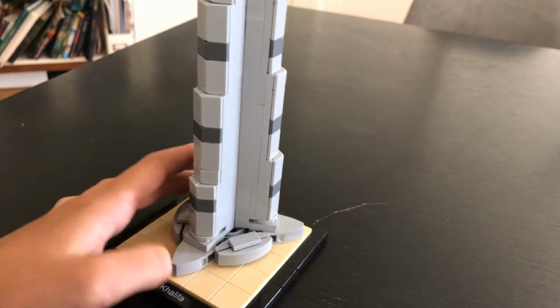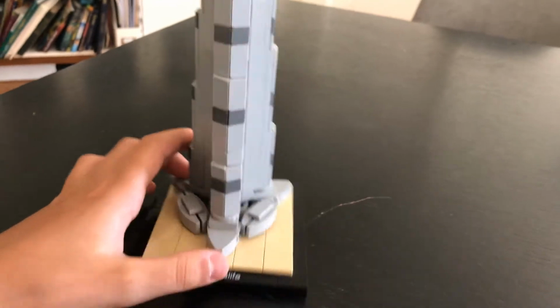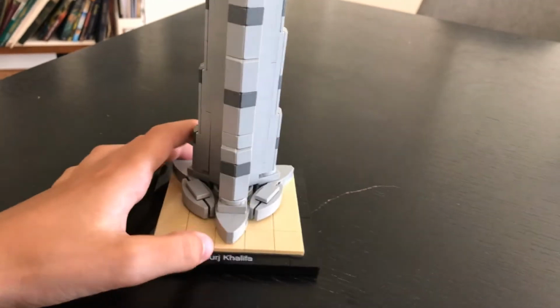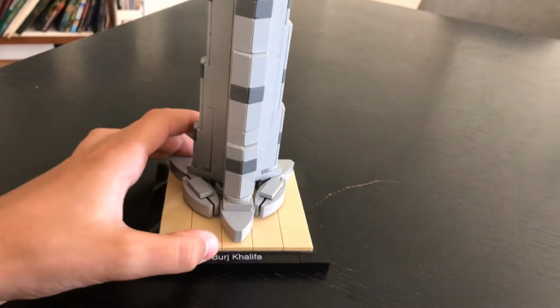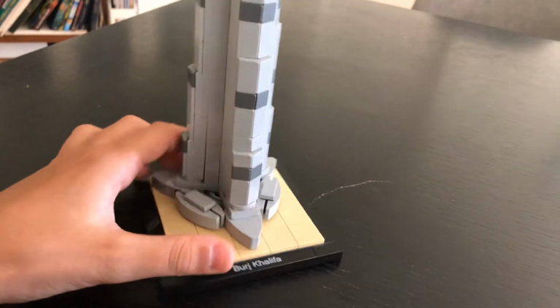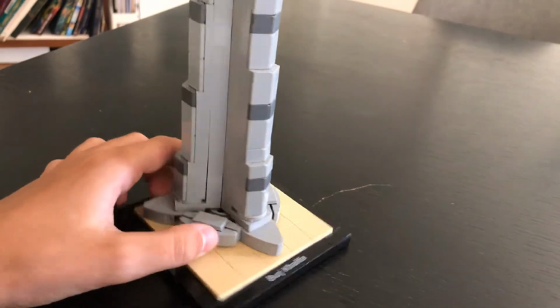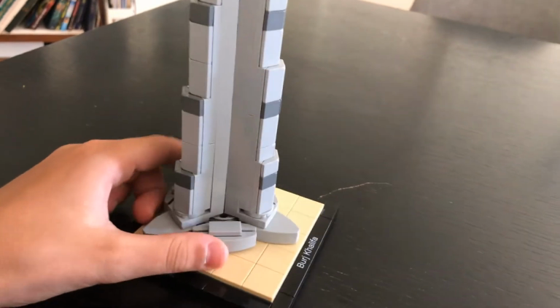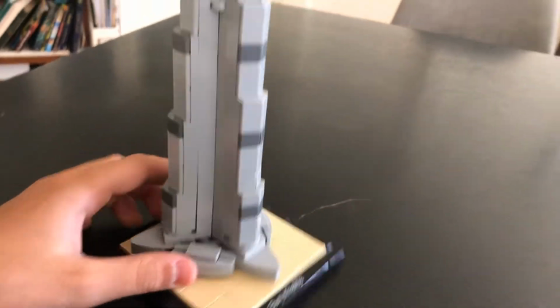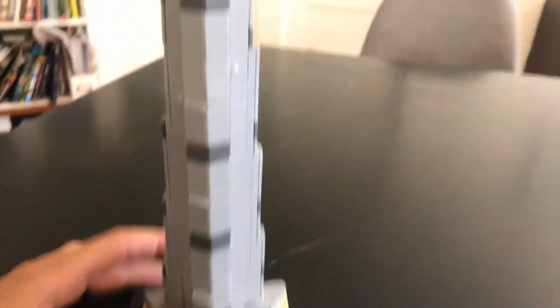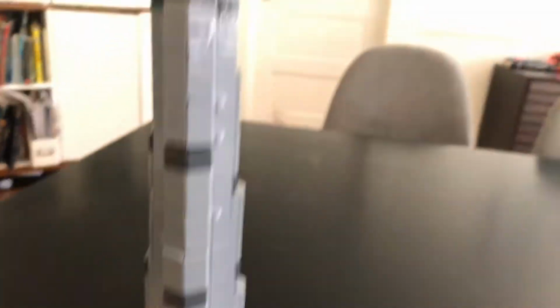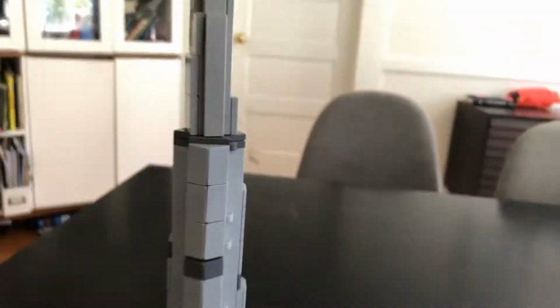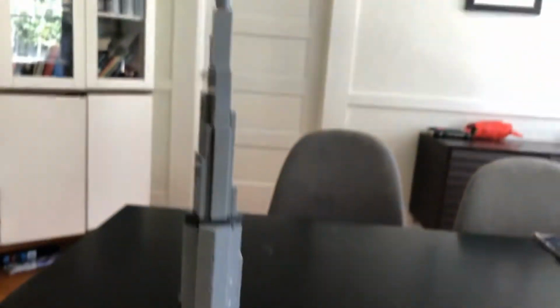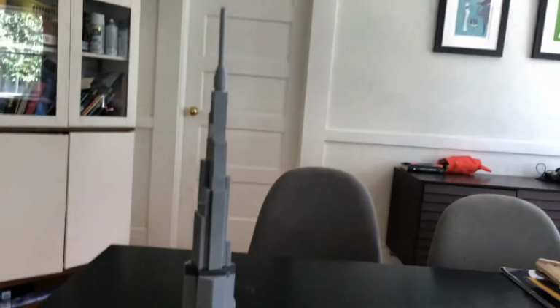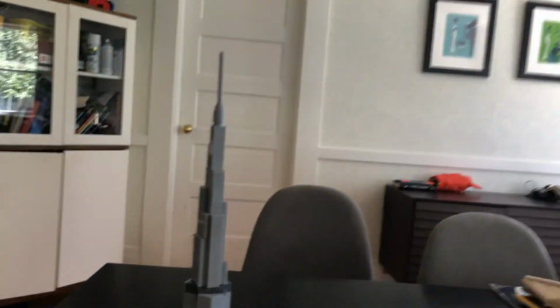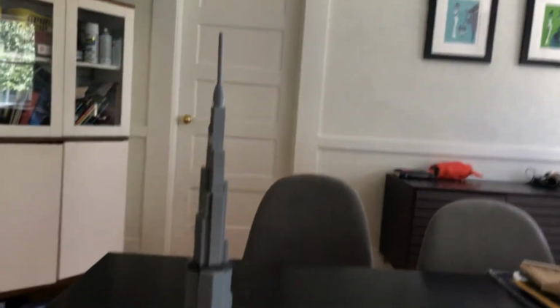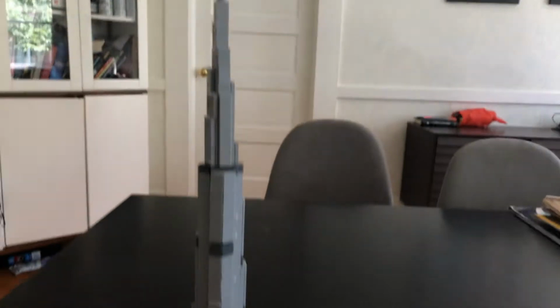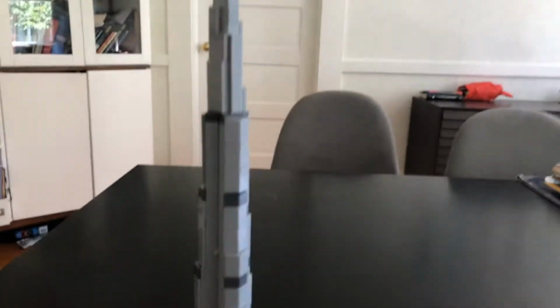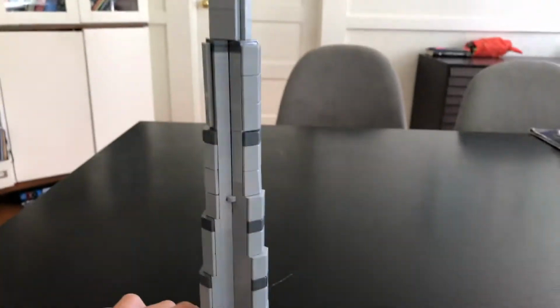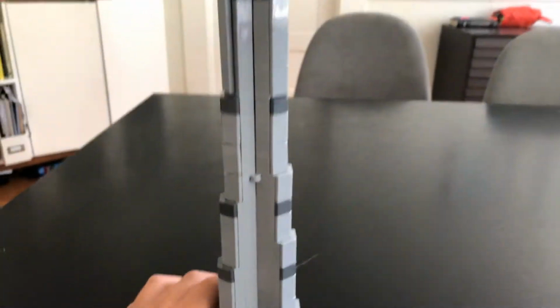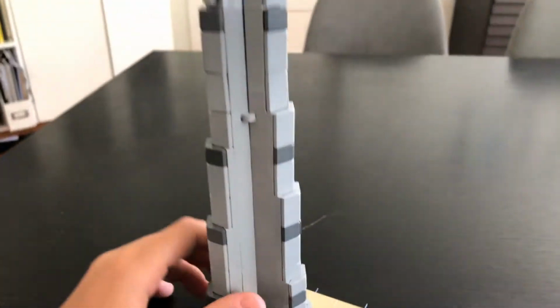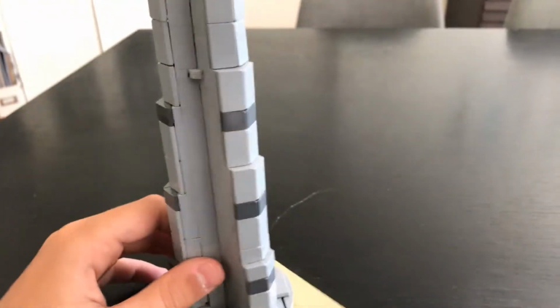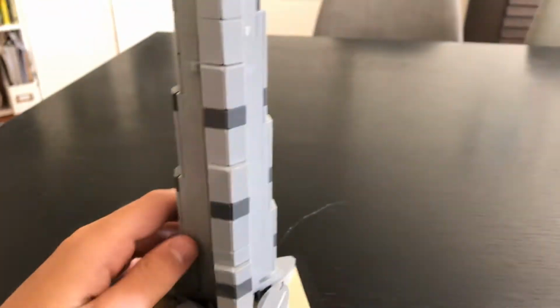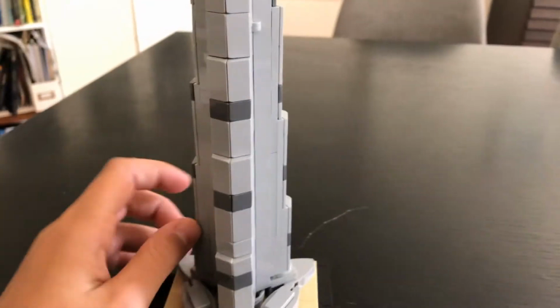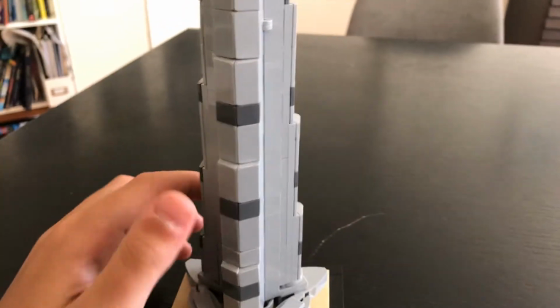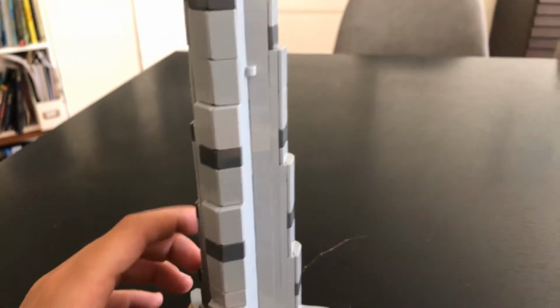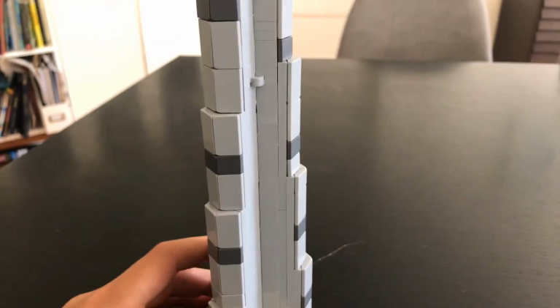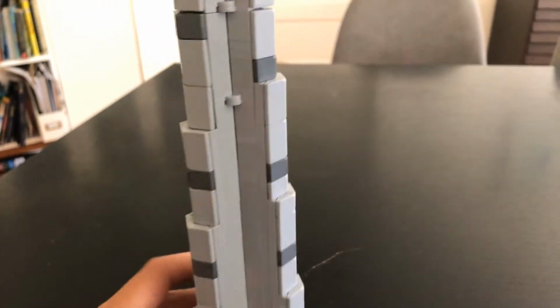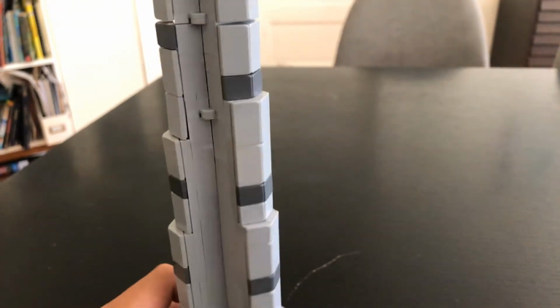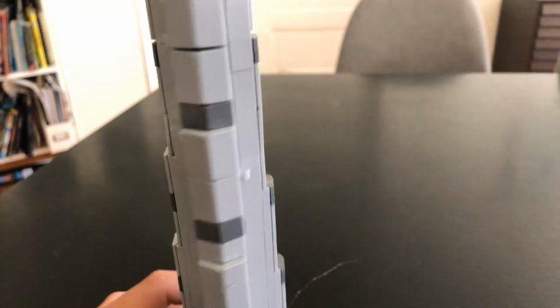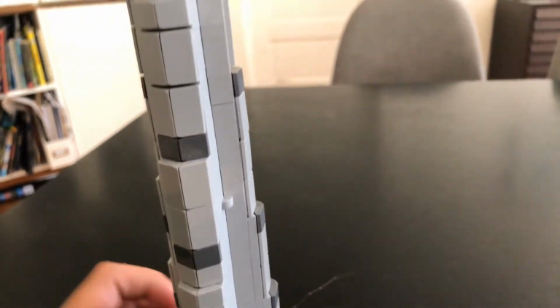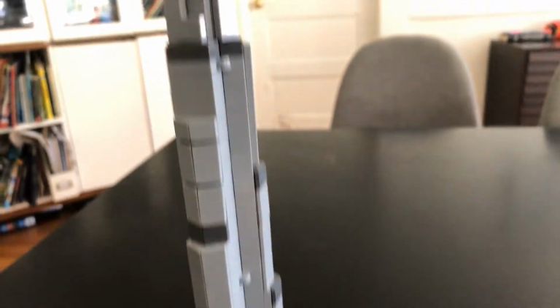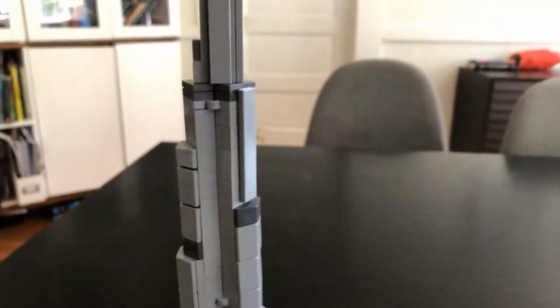I can't really talk about how fun the build was because I built this a very long time ago and I don't remember. But it seems like it uses lots of SNOT technique — studs not on top, if you didn't know.